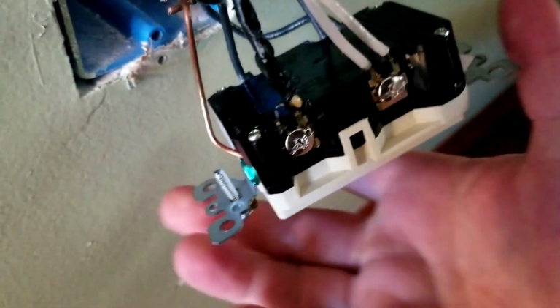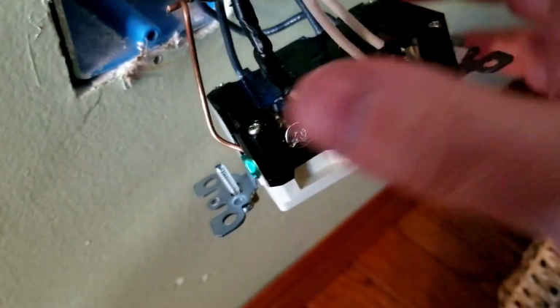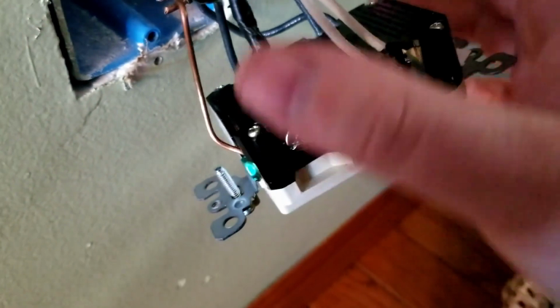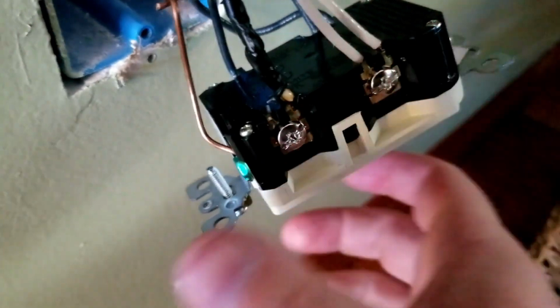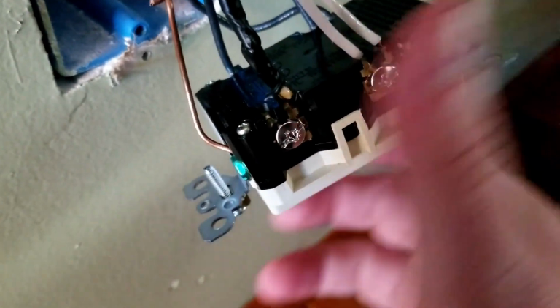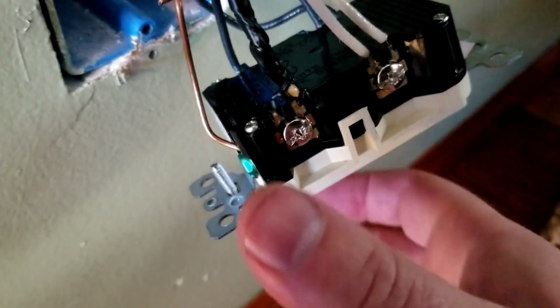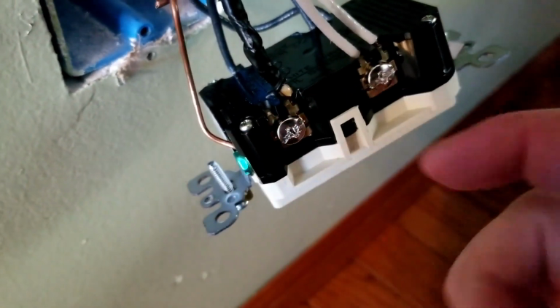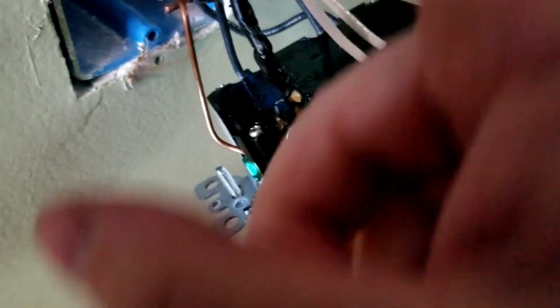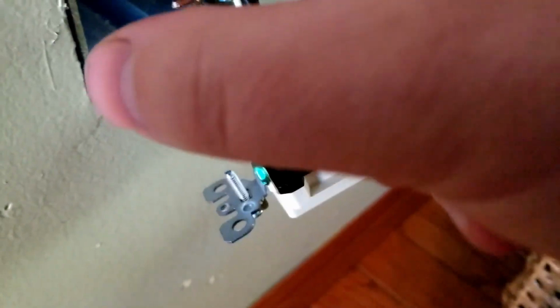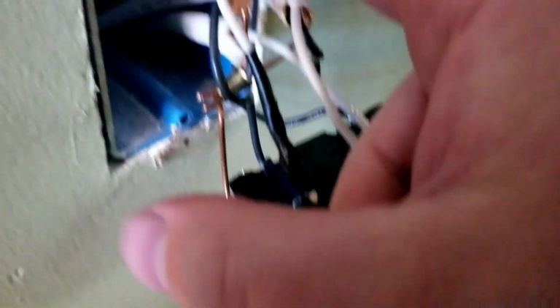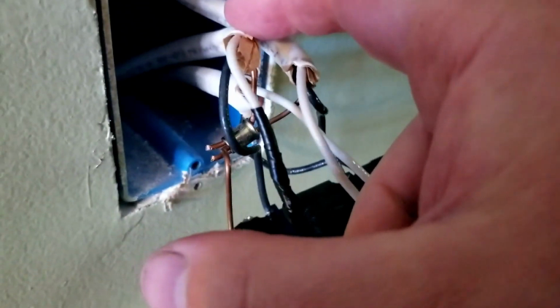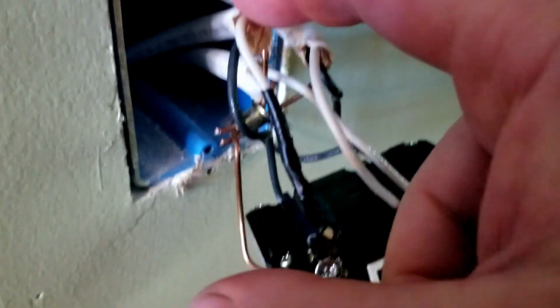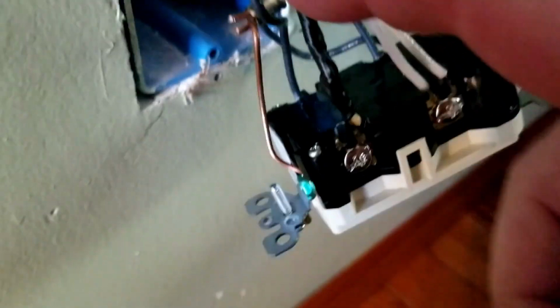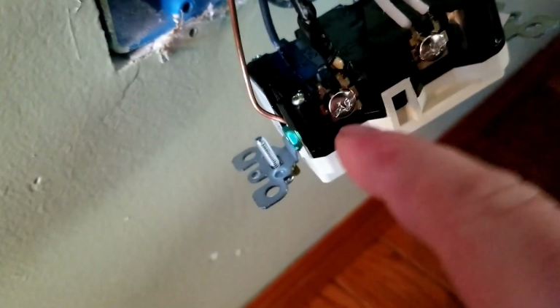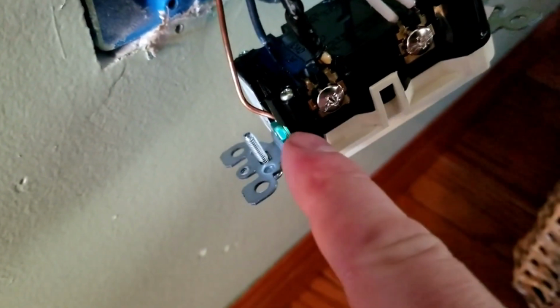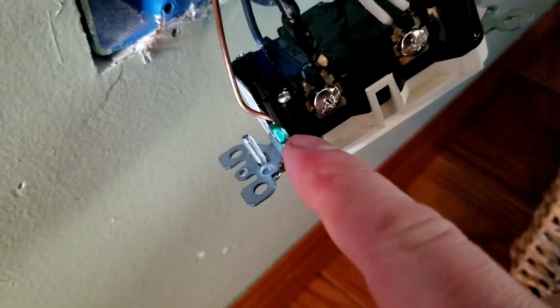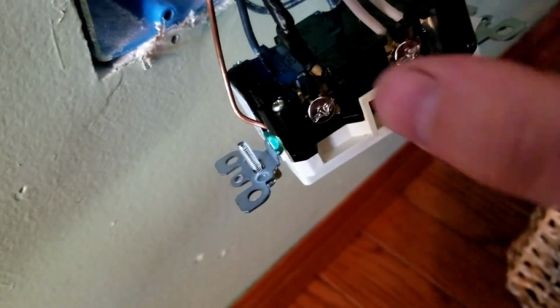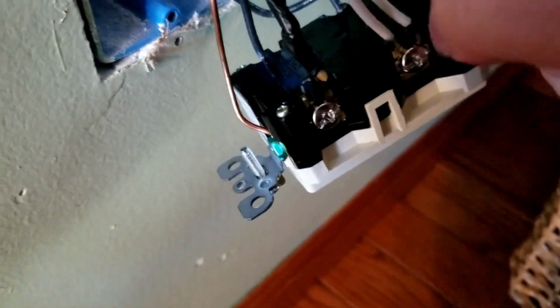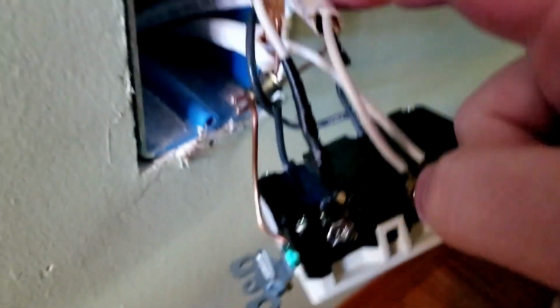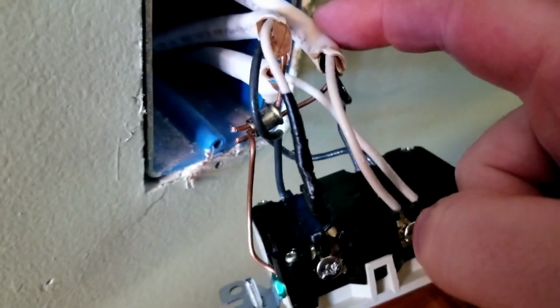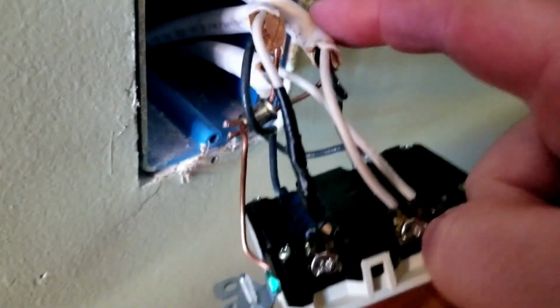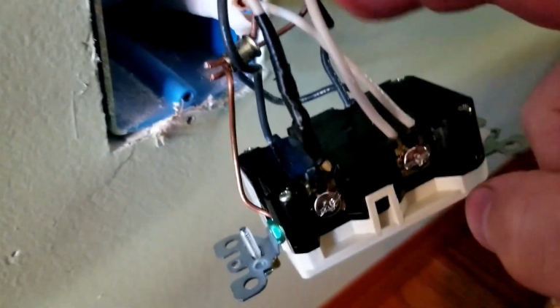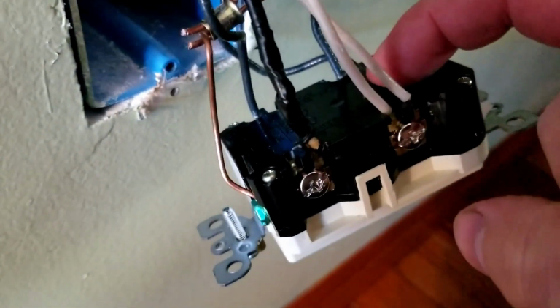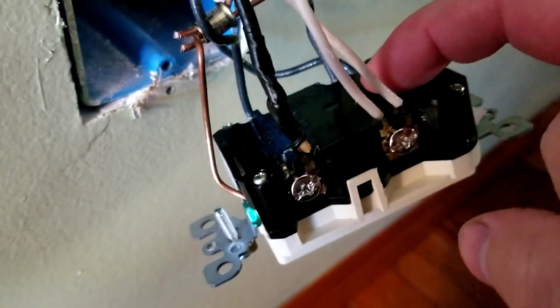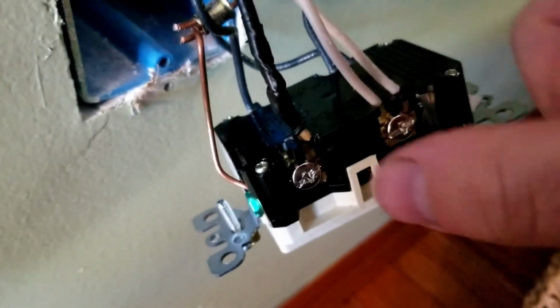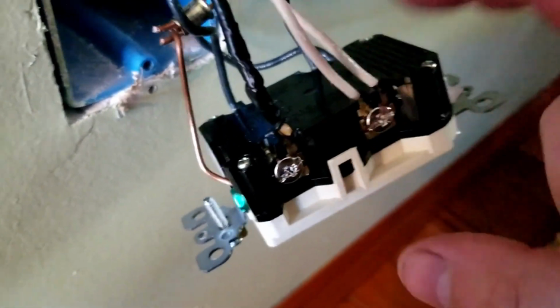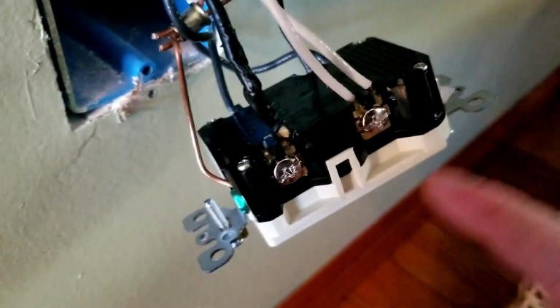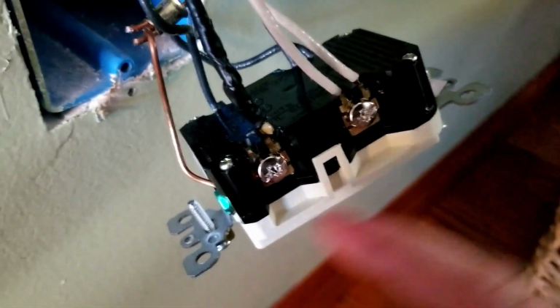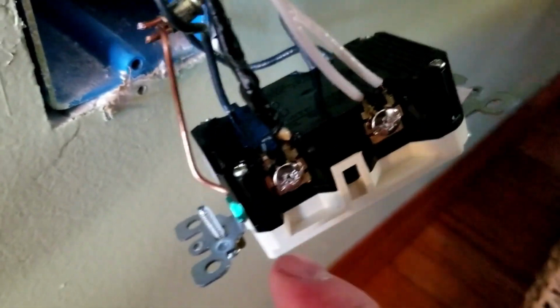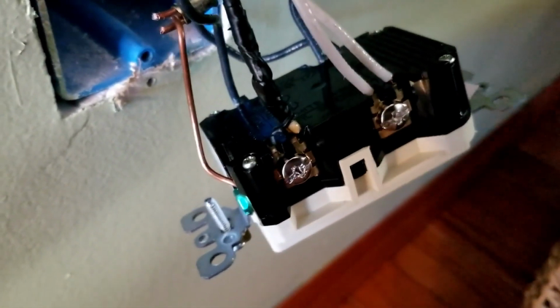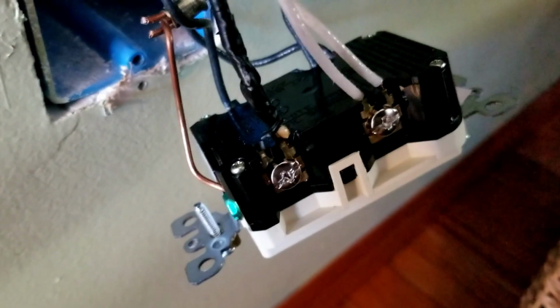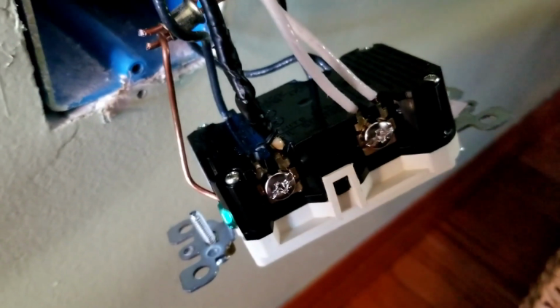Otherwise, the GFCI unit inside there in between won't work right. So if you hook it up where your main power in is going into the load, and your rest of your outlets and switches go into line, that means you don't get no power flow through there. So nothing worked.